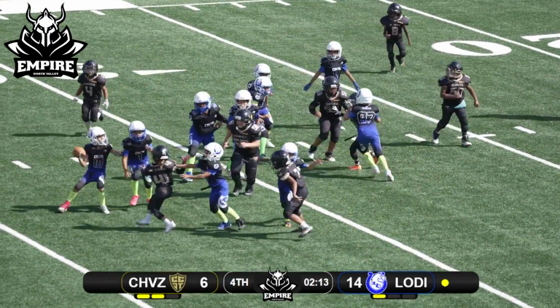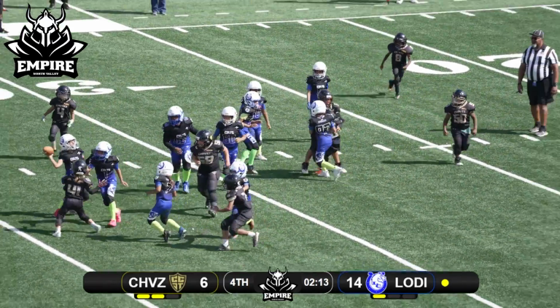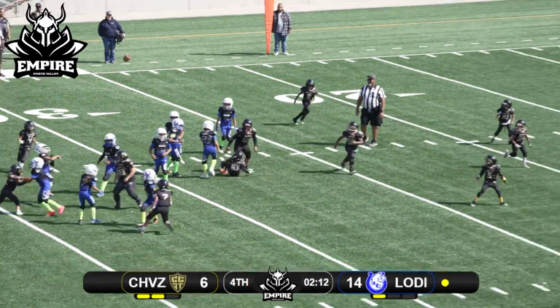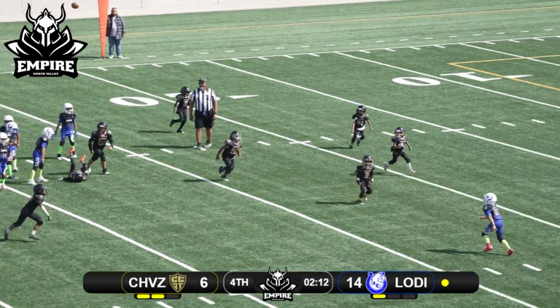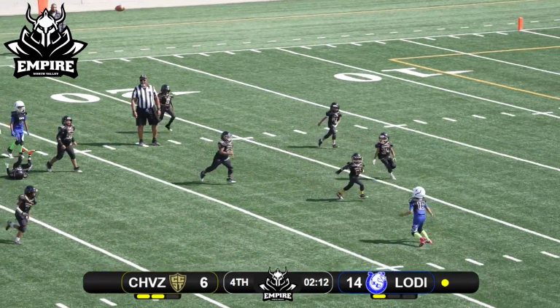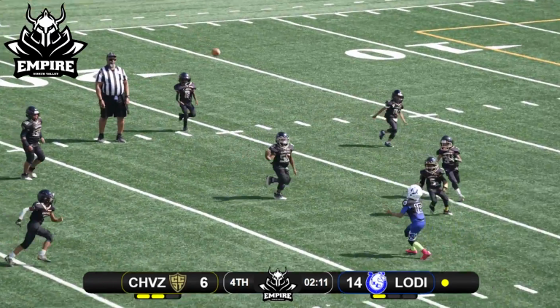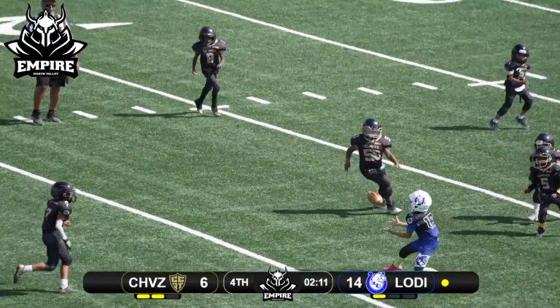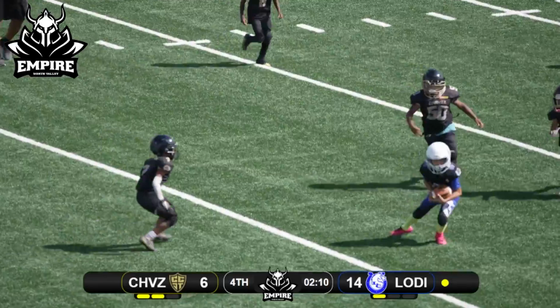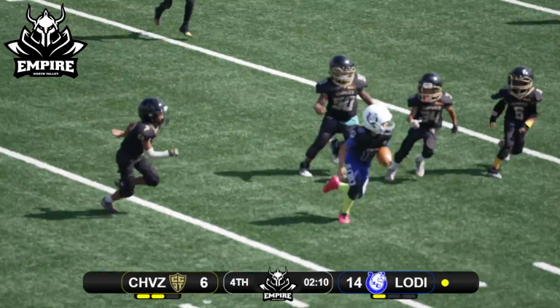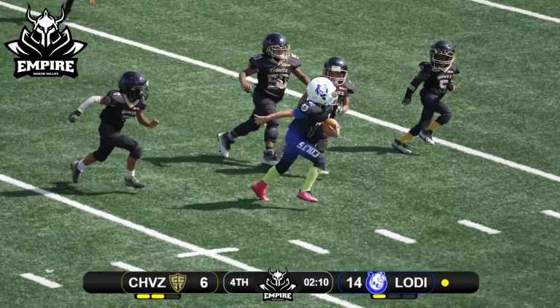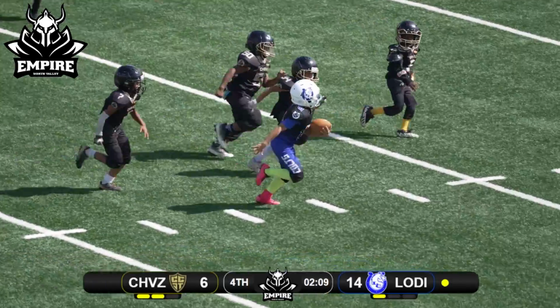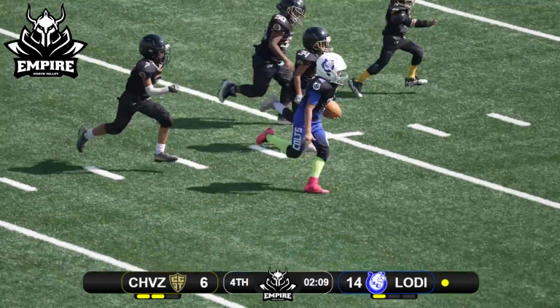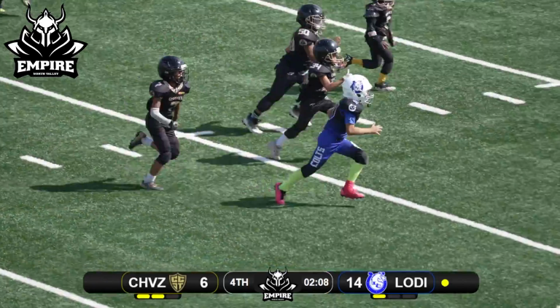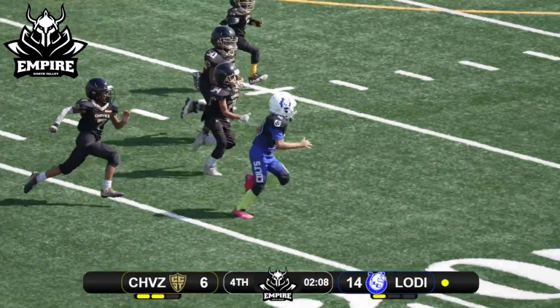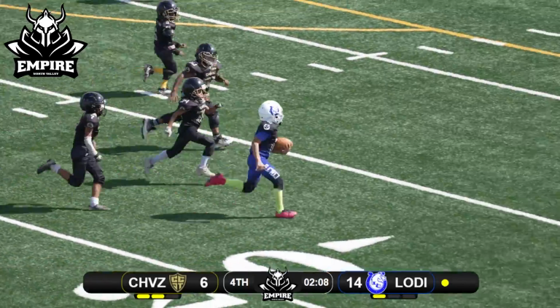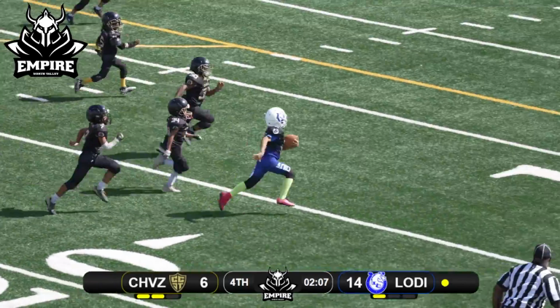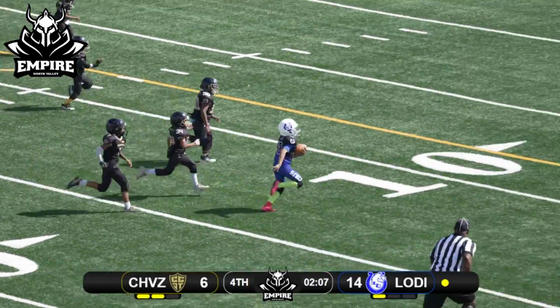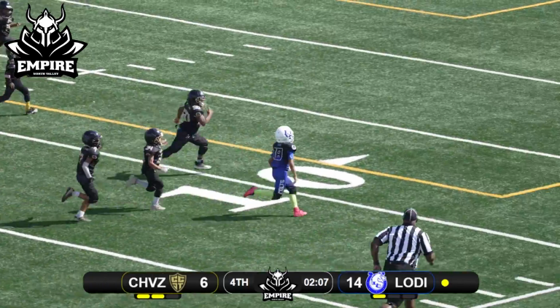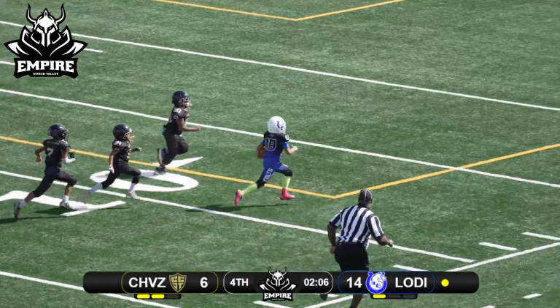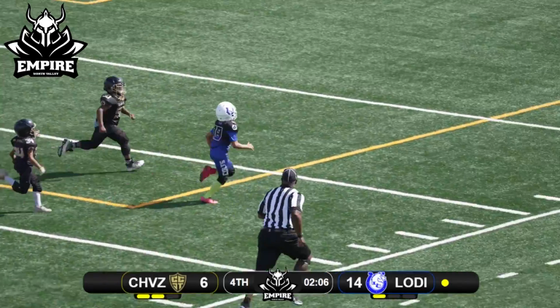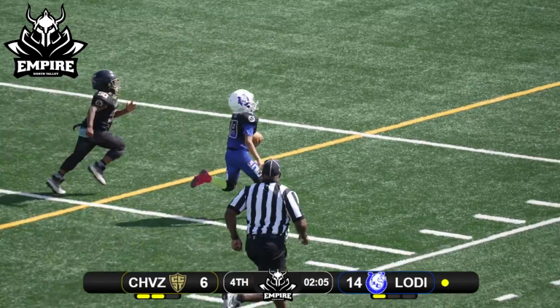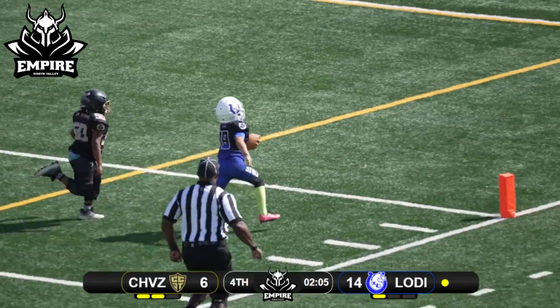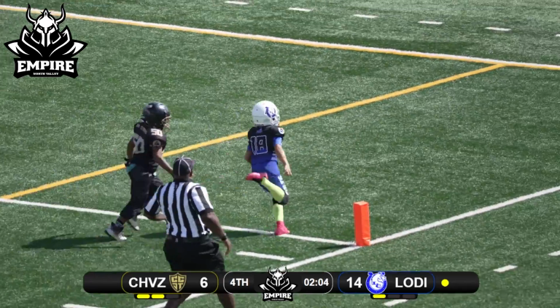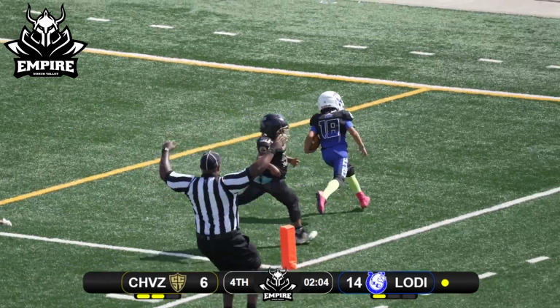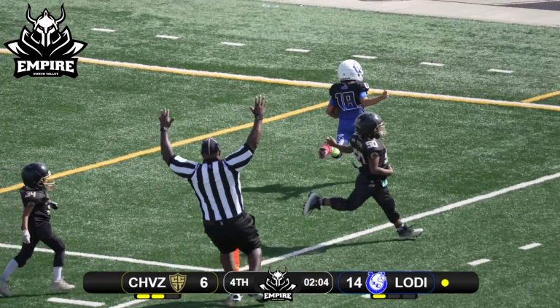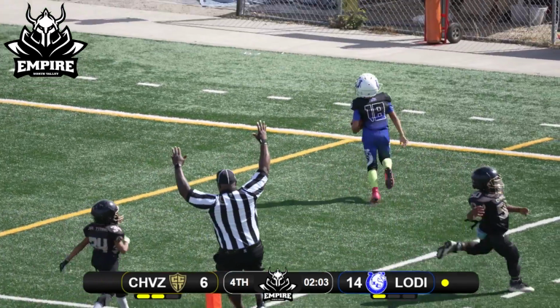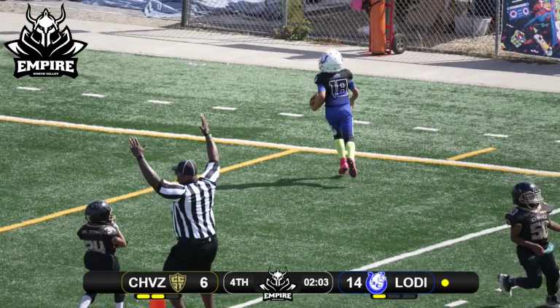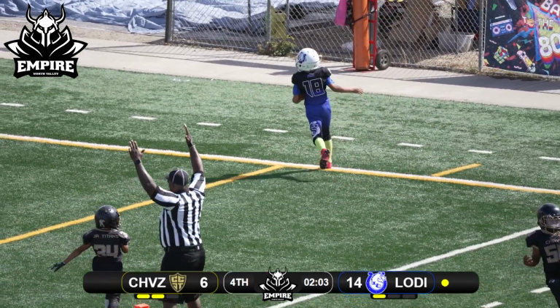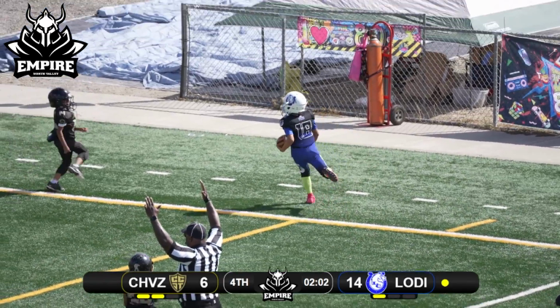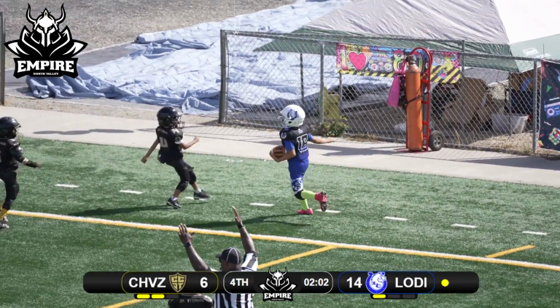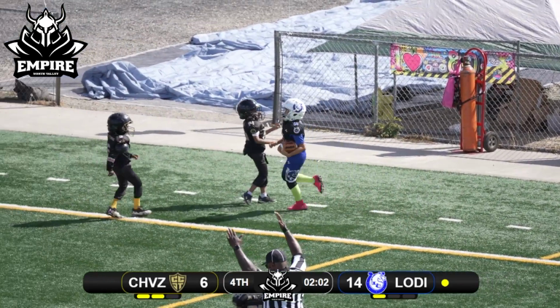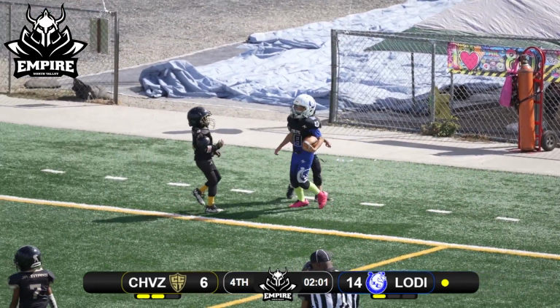Looking to throw — he just throws it up for grabs, and luckily it goes into the Colts' hands. That's a very risky play call. And it looks like he might run away from them all — nailing the coffin. What a gutsy play call there.